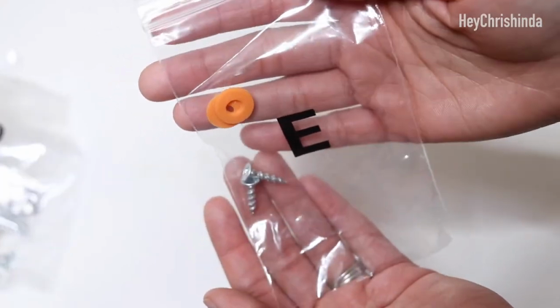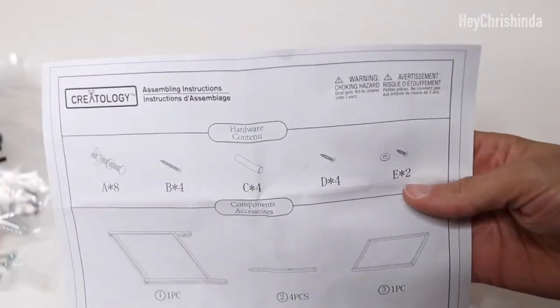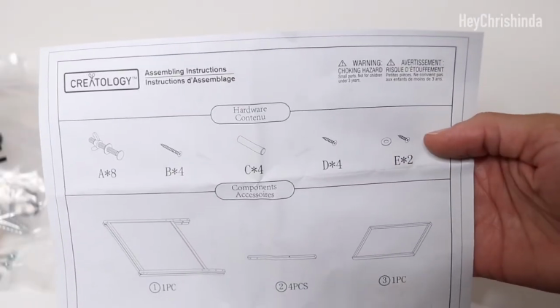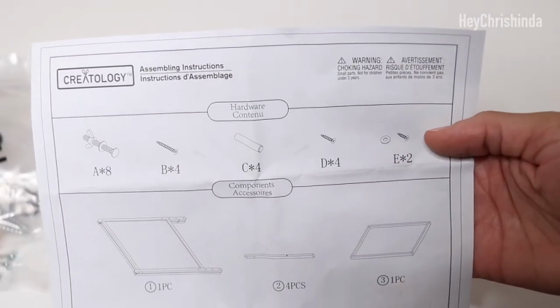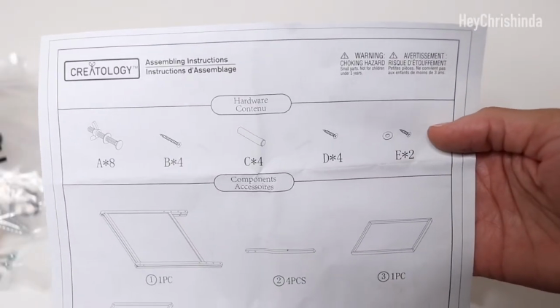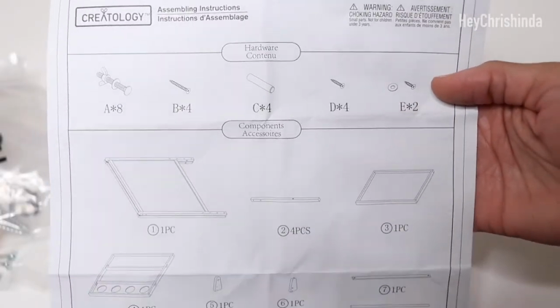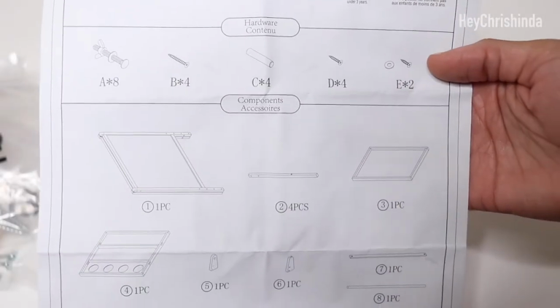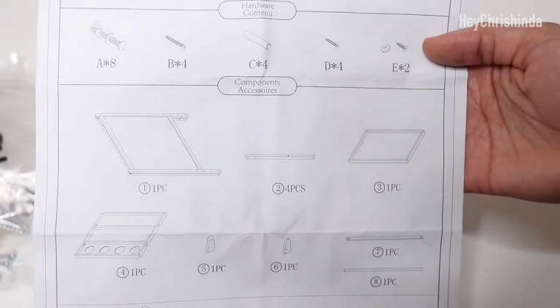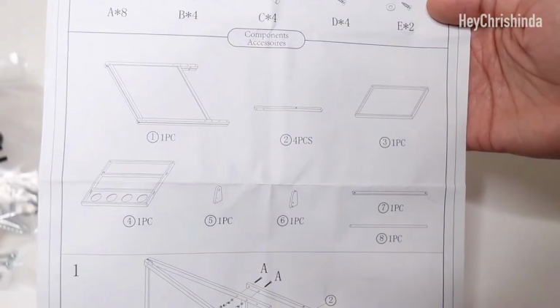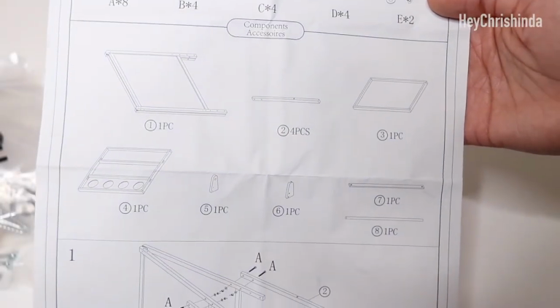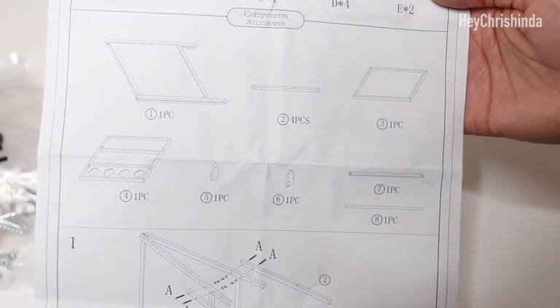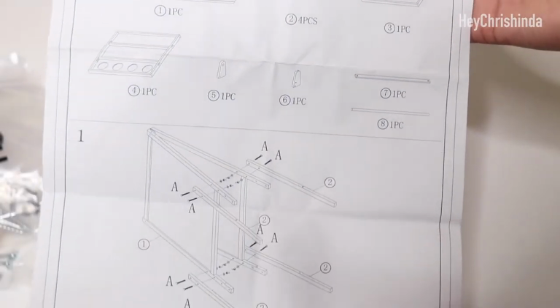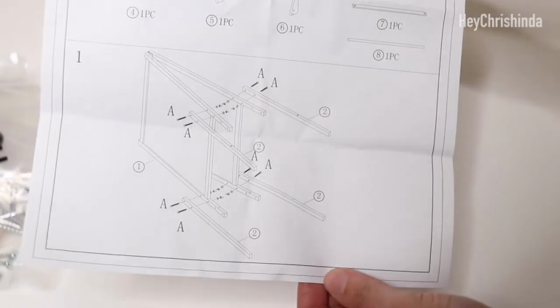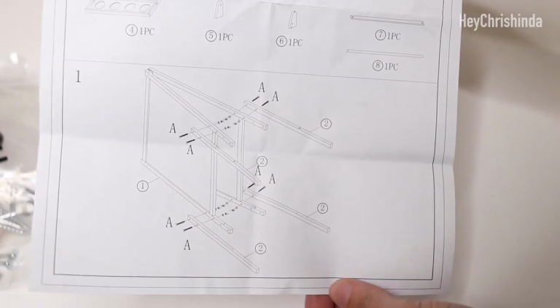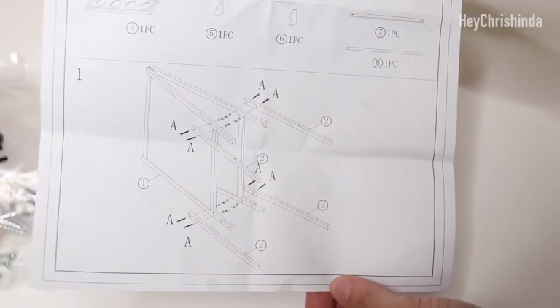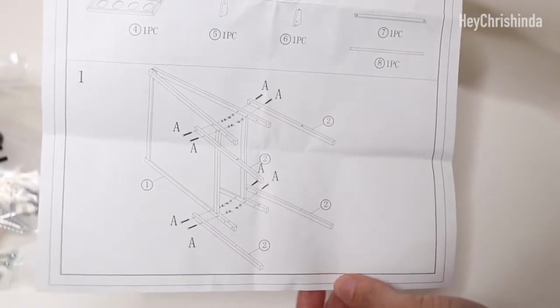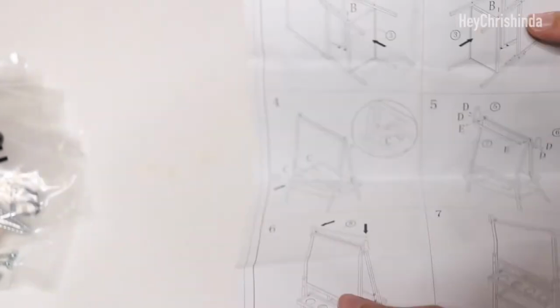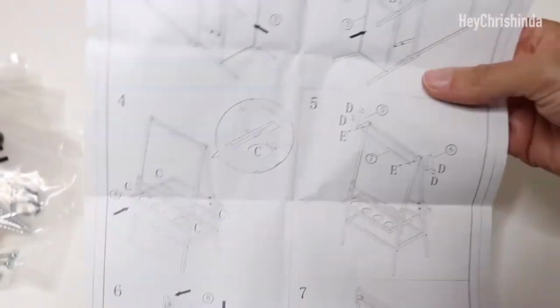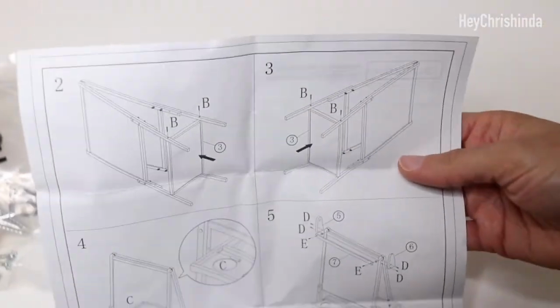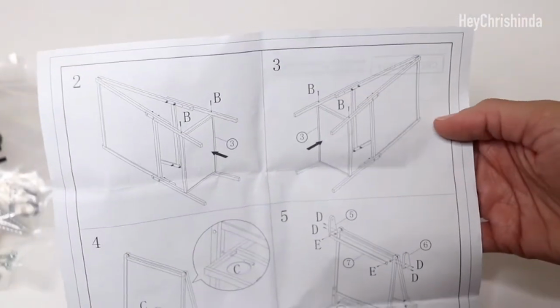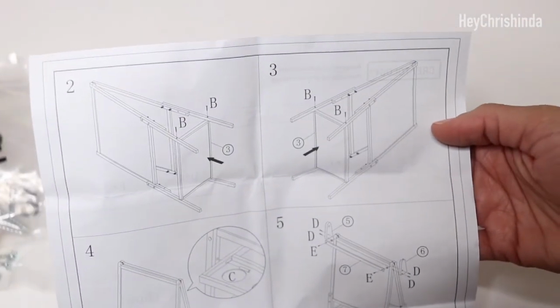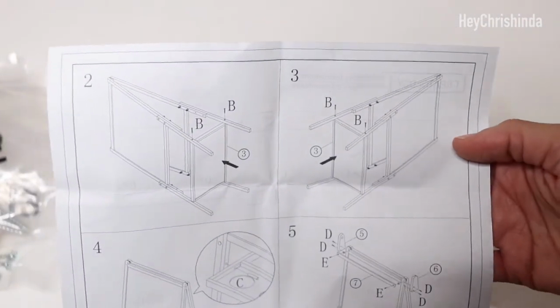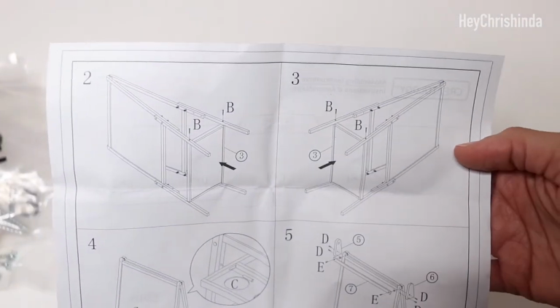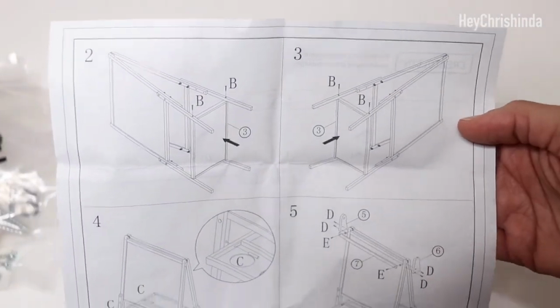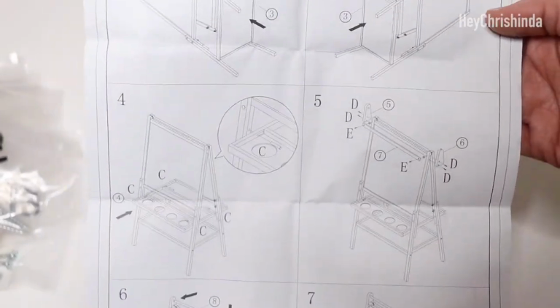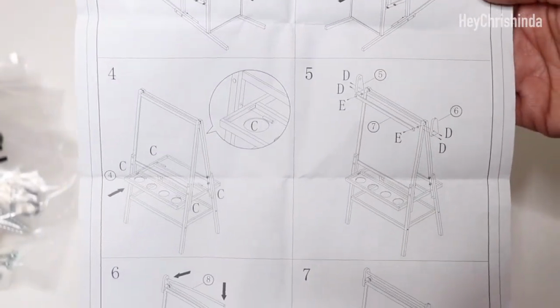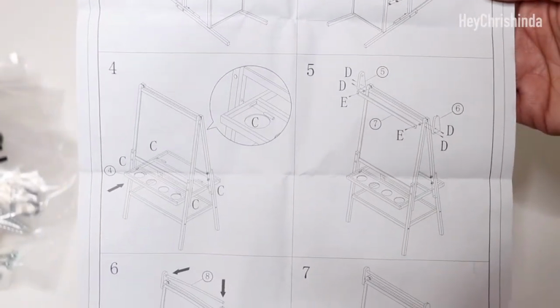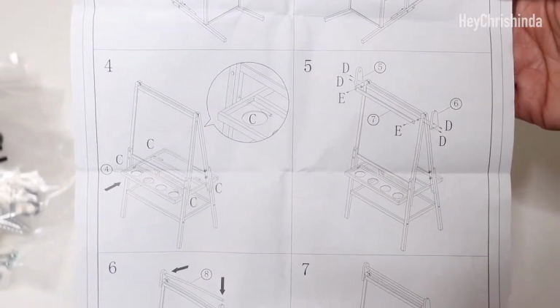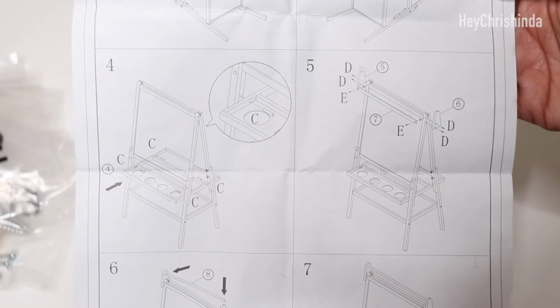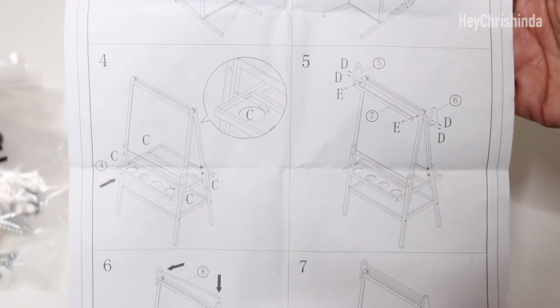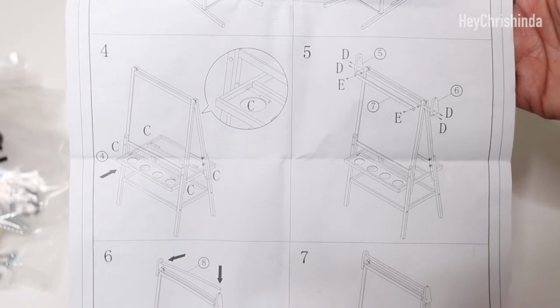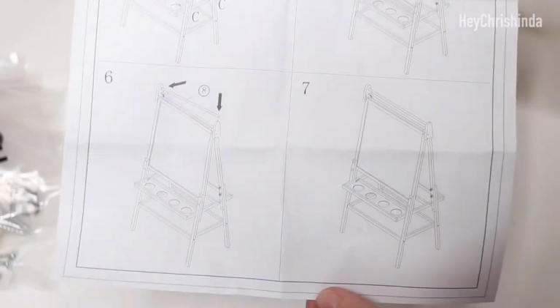Here are the instructions. You always want to make sure you have the correct number of screws, pegs, legs, and any other loose pieces before getting started.